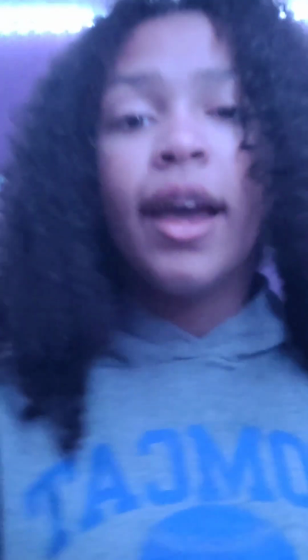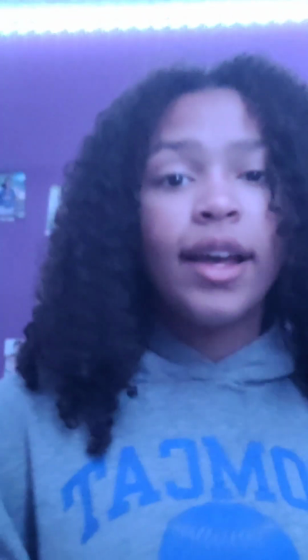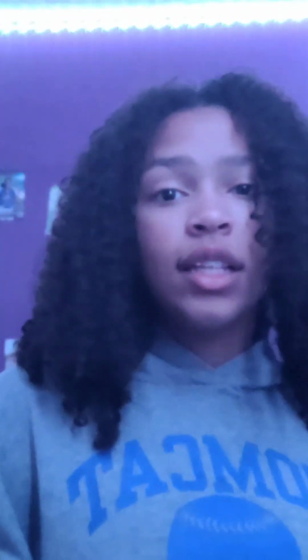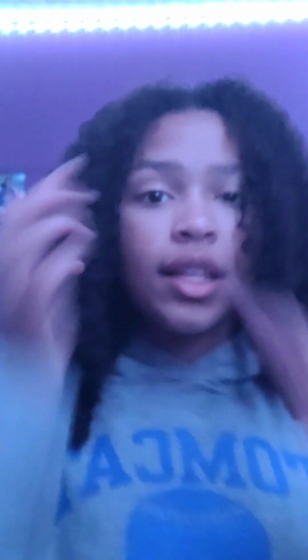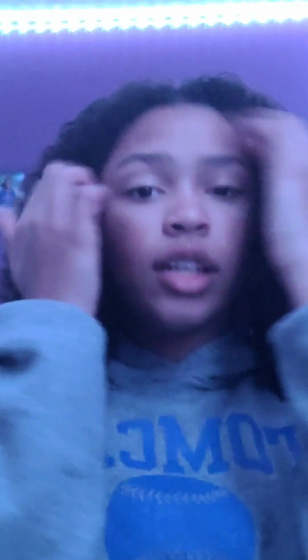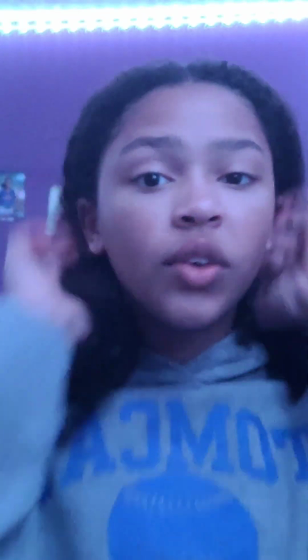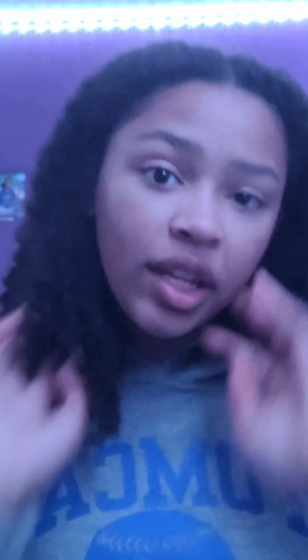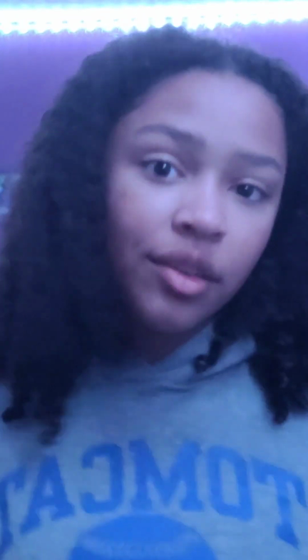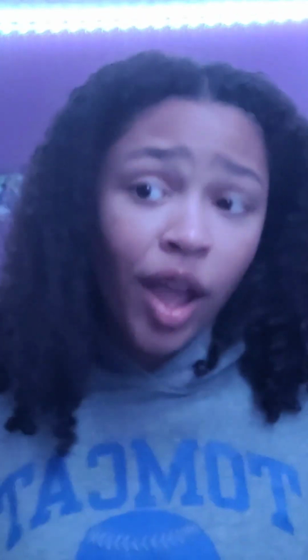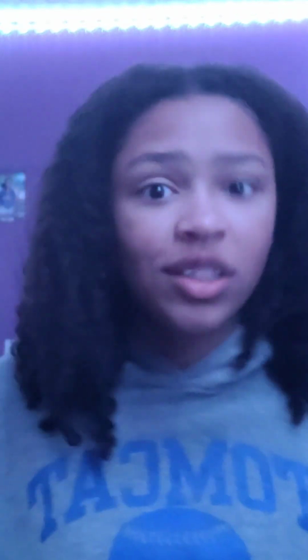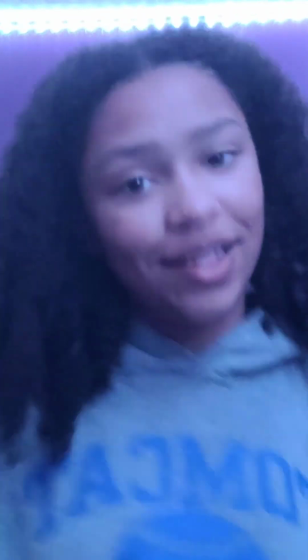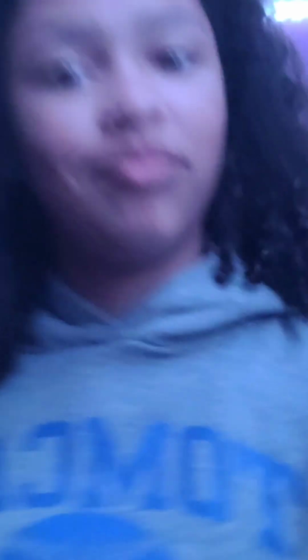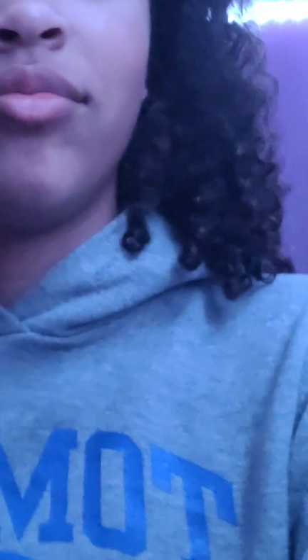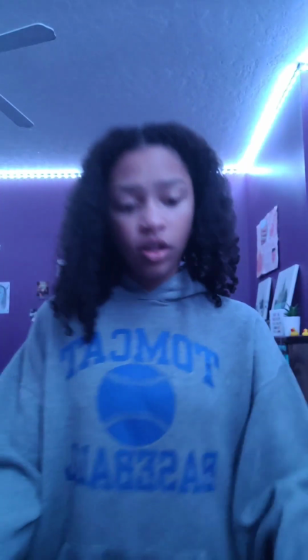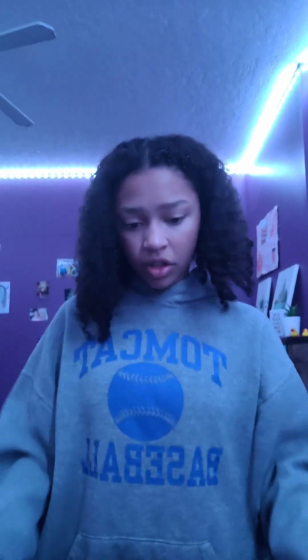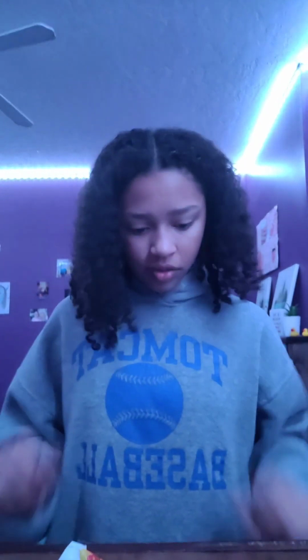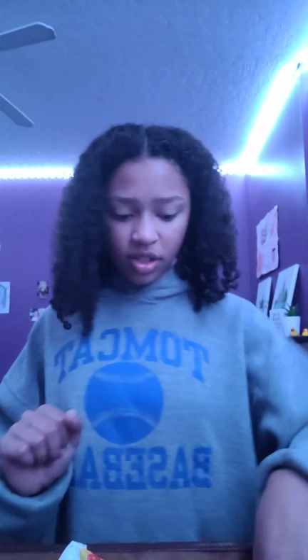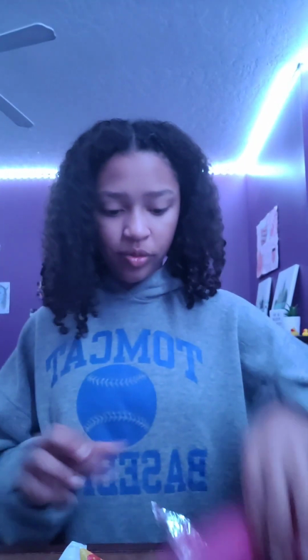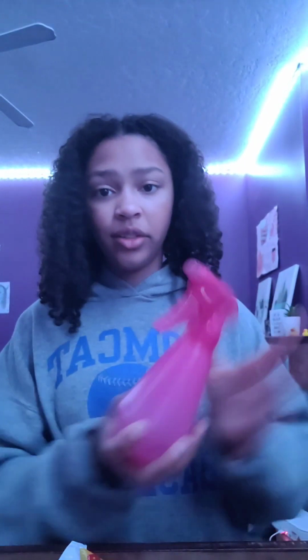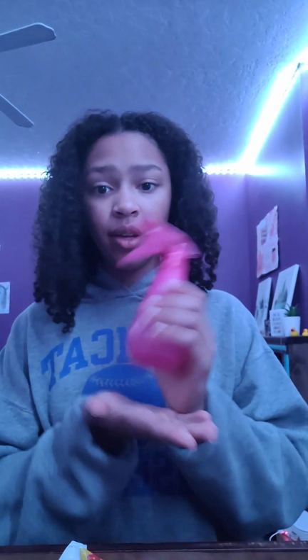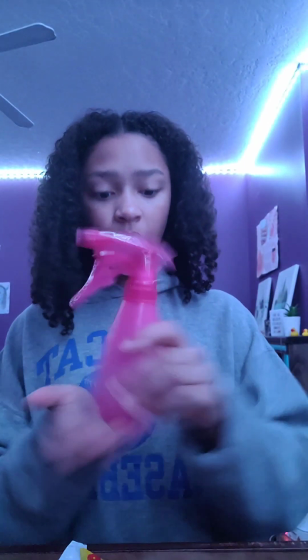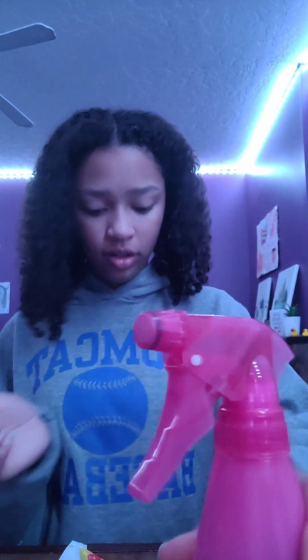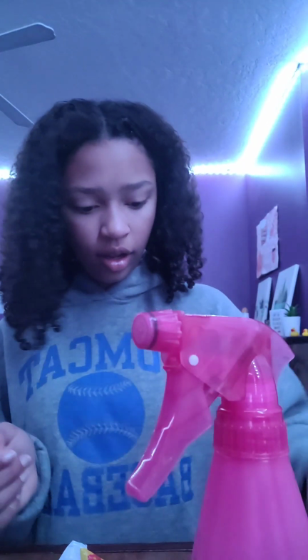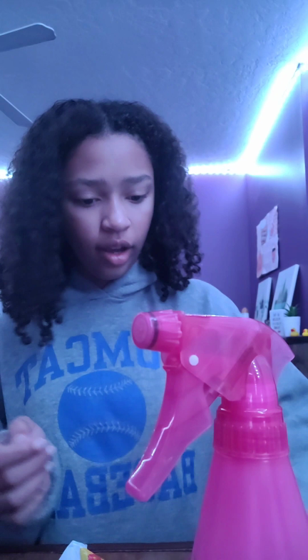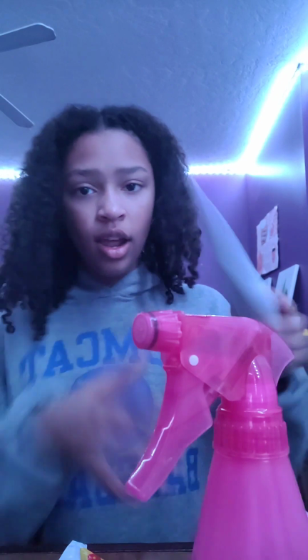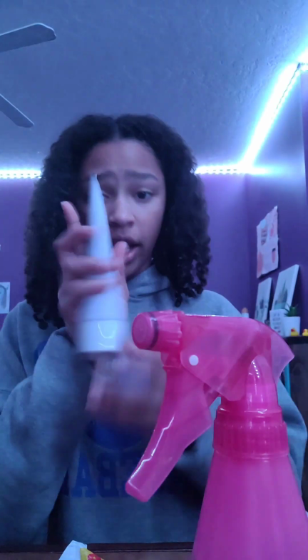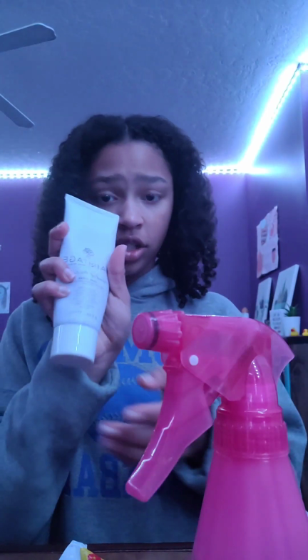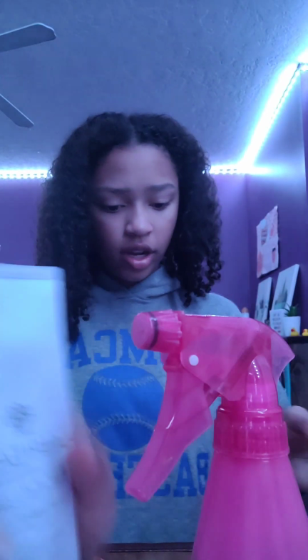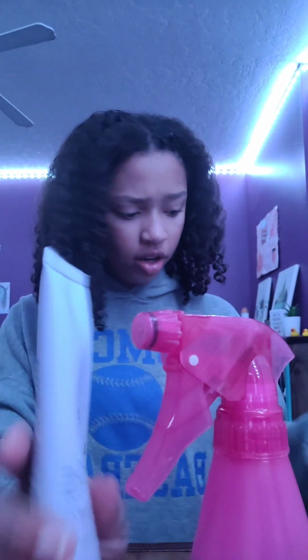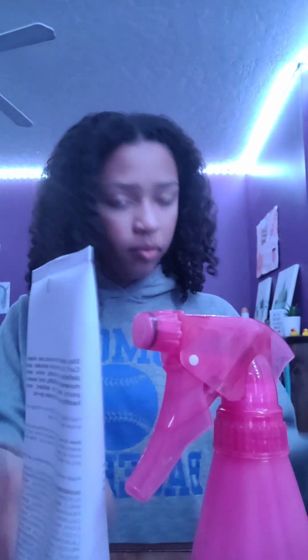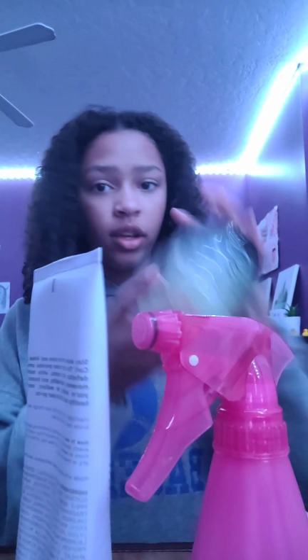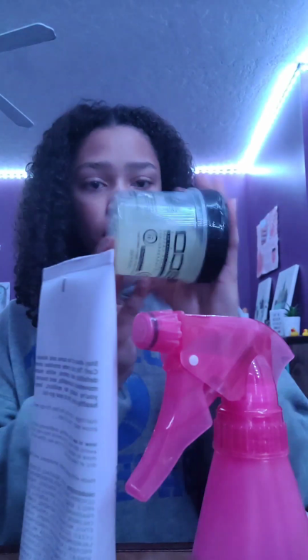Hey guys, it's me McKenzie and you're going to be getting ready with me for a long day of testing. First I'm gonna do my hair, so I got my spray bottle and my hair stitch hair cream.